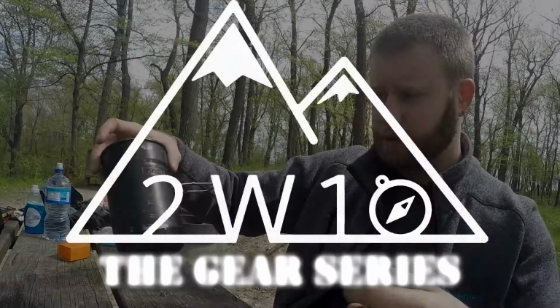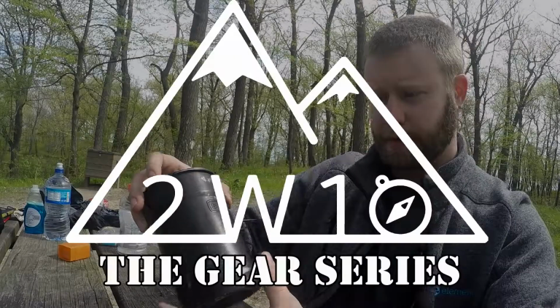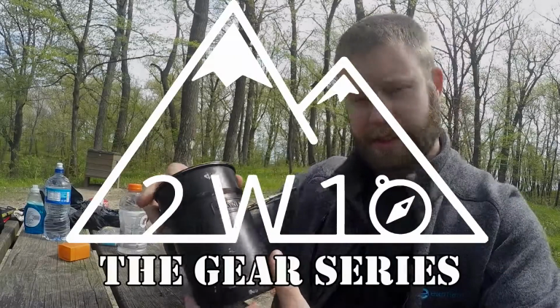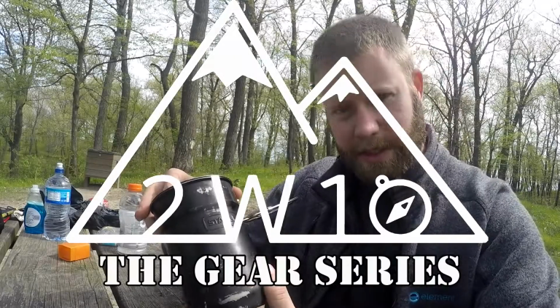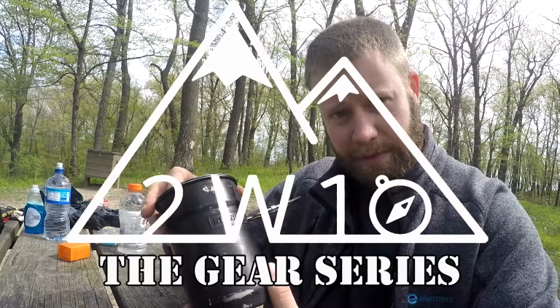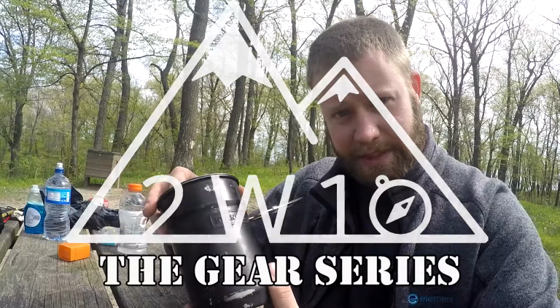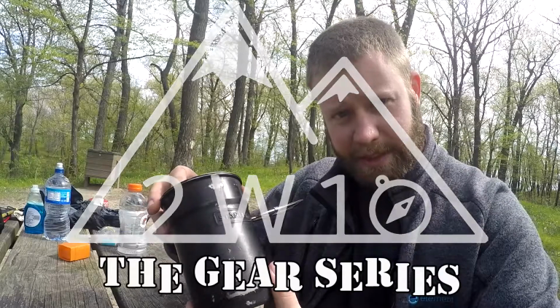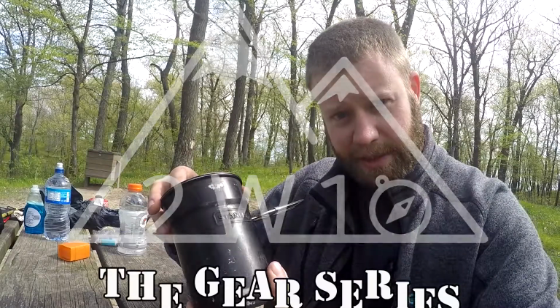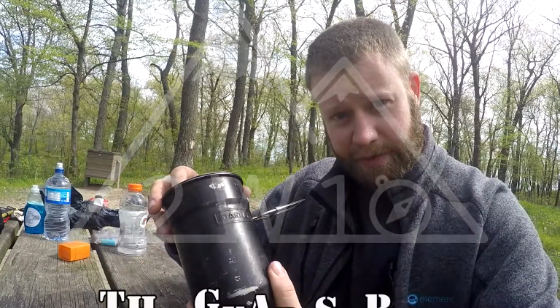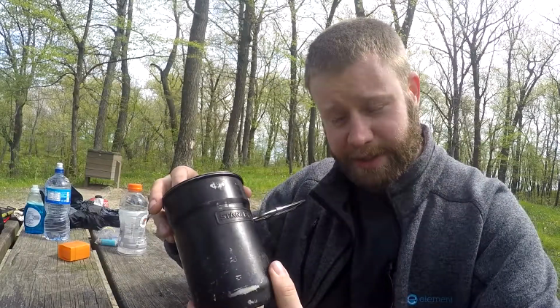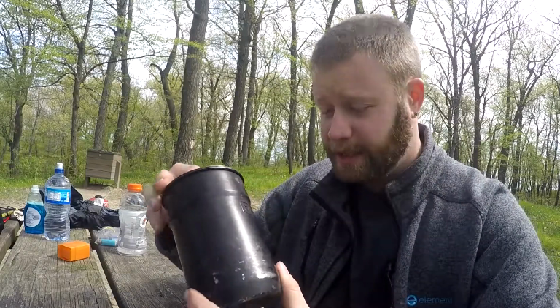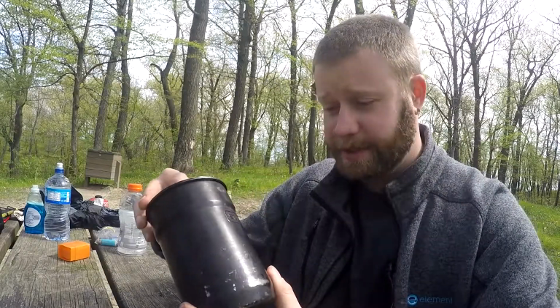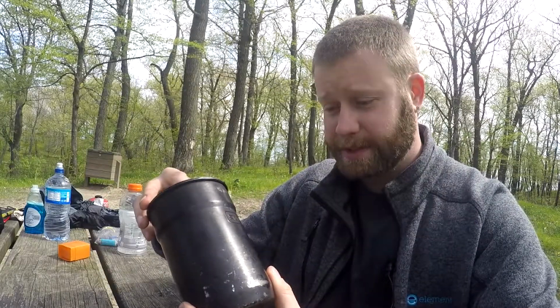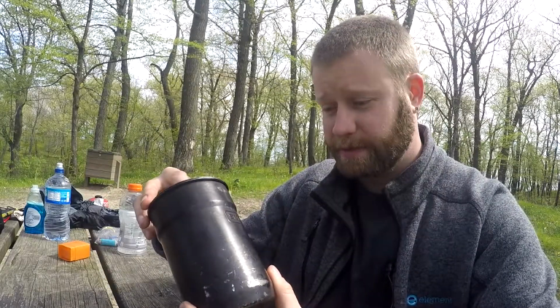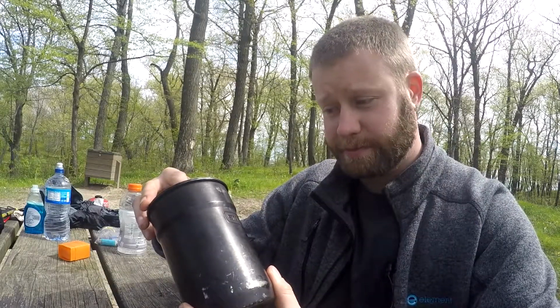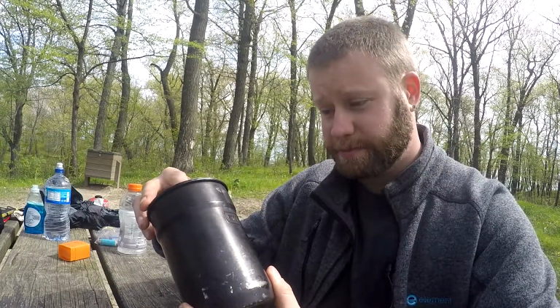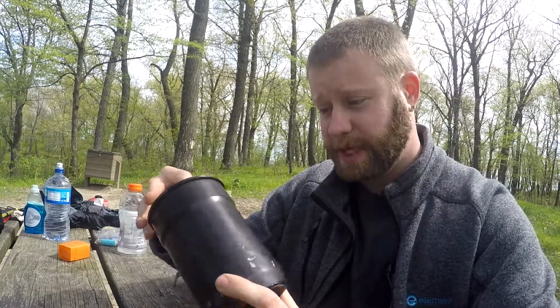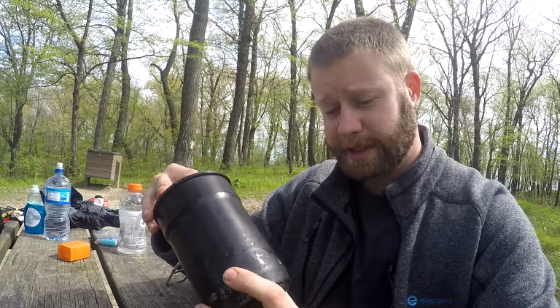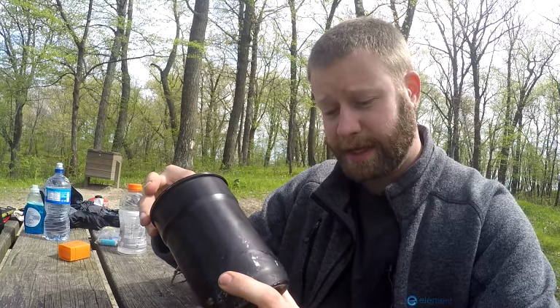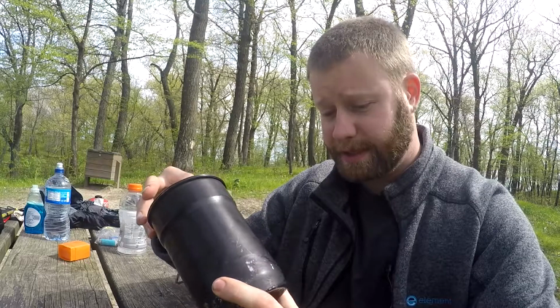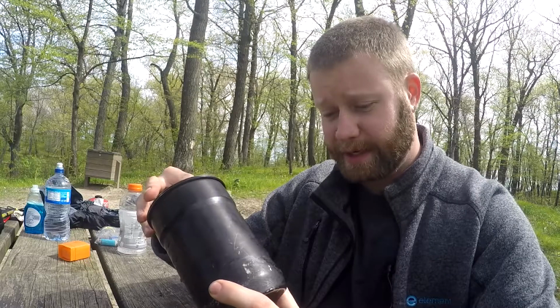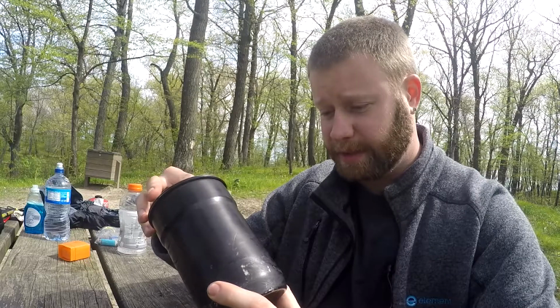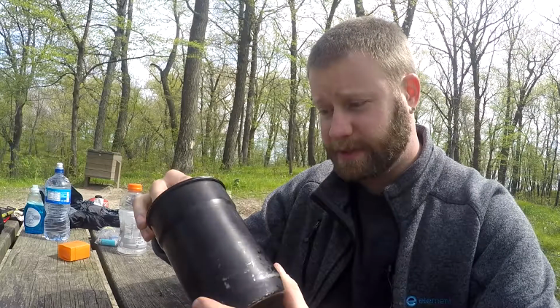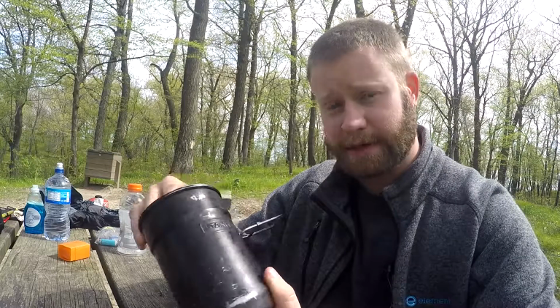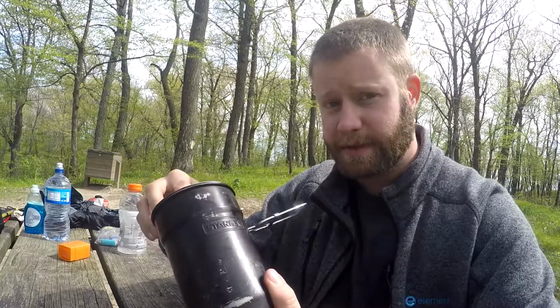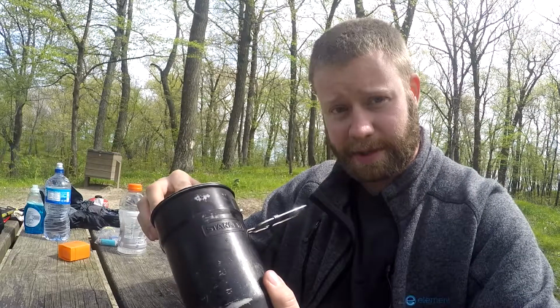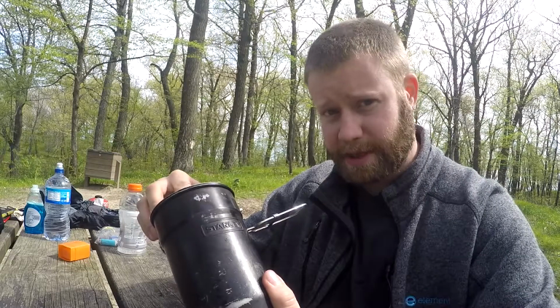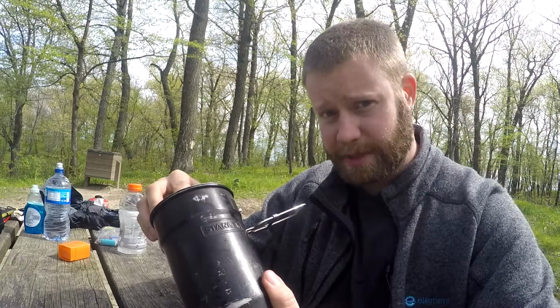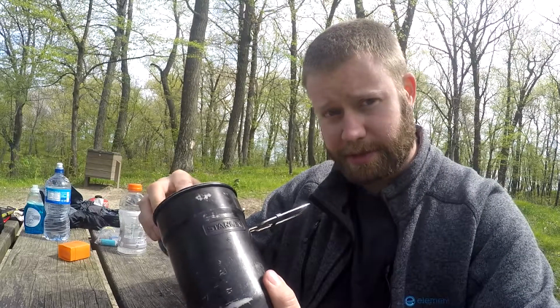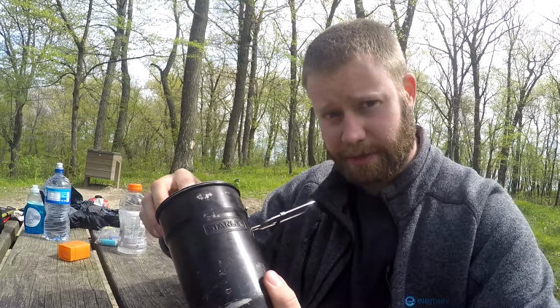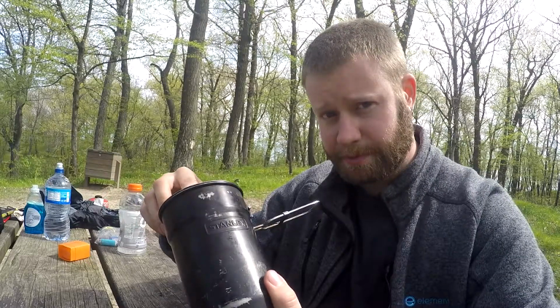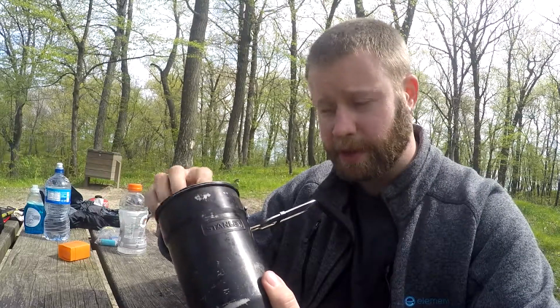This is kind of a mess kit that you have for drinks. This is from Stanley. I got it, I believe, at Target. There's a link to Amazon in the description below.